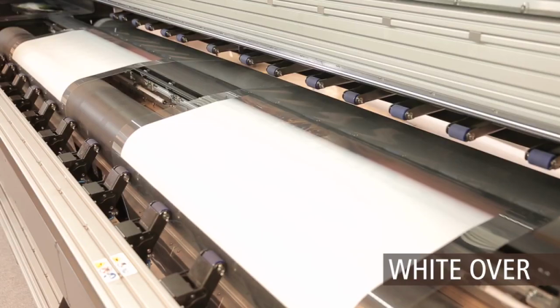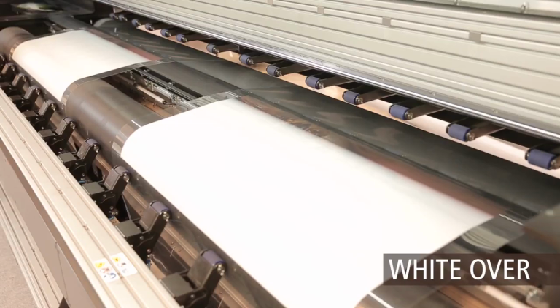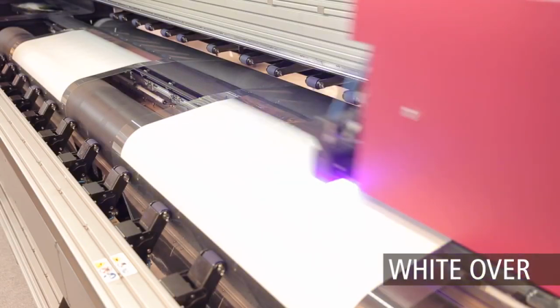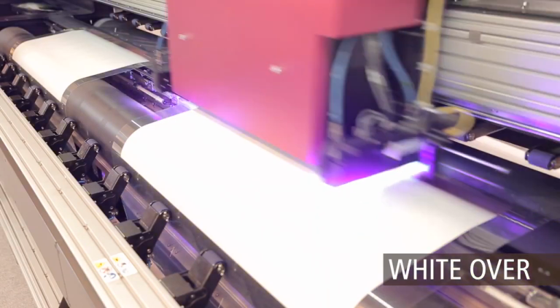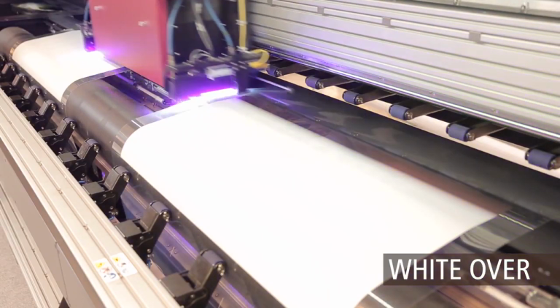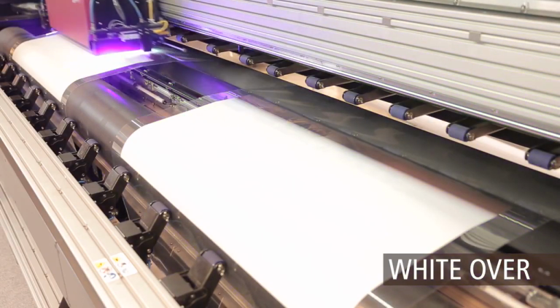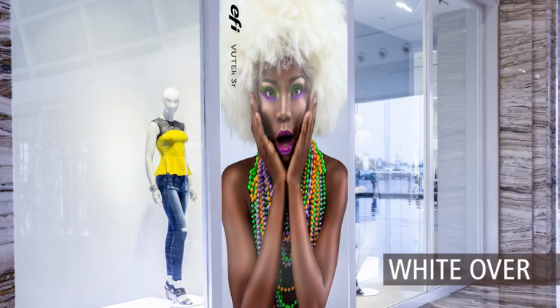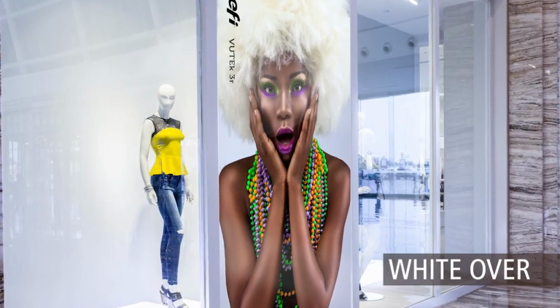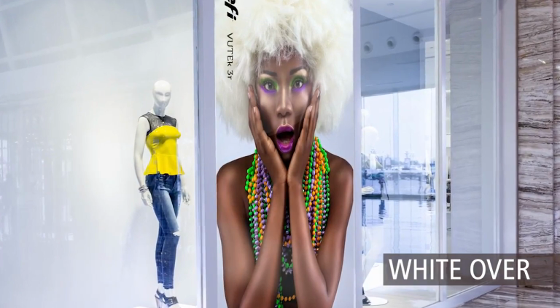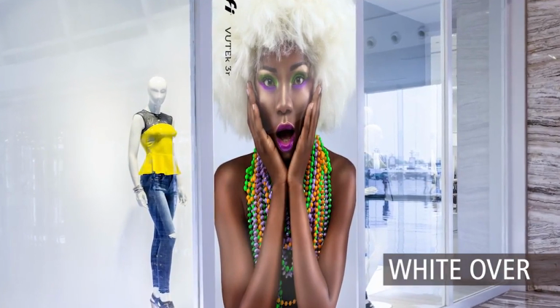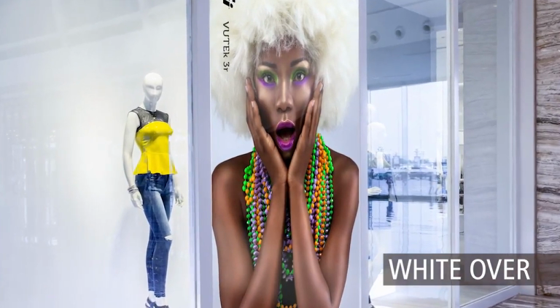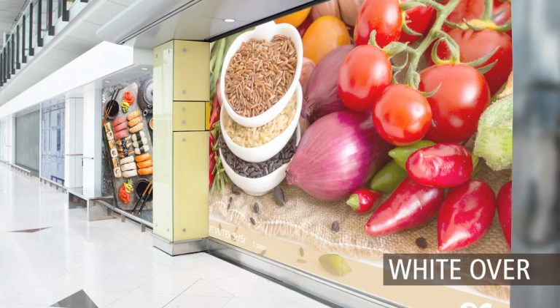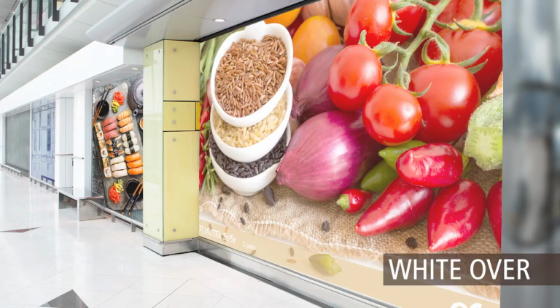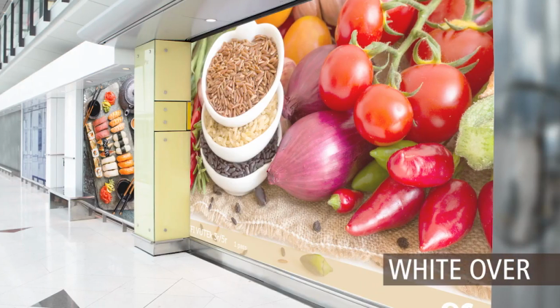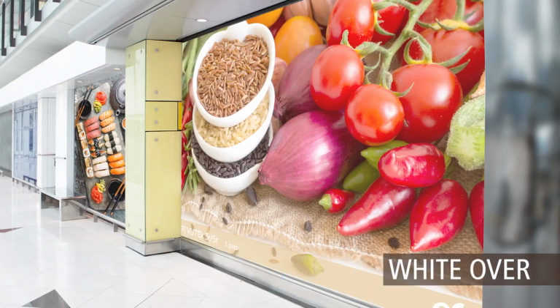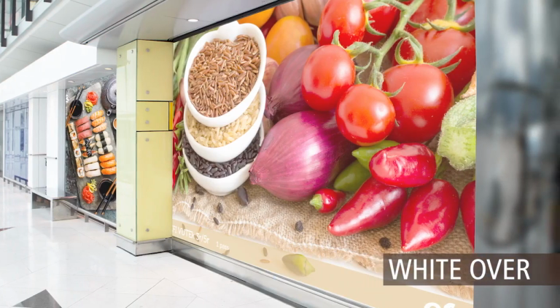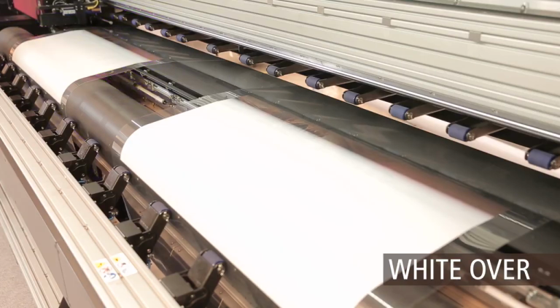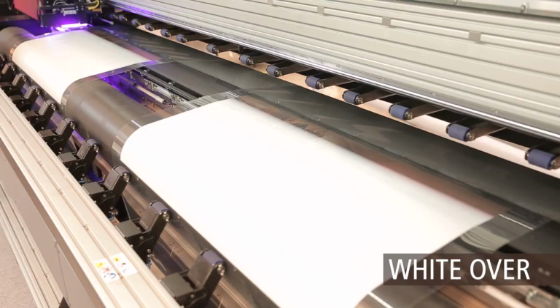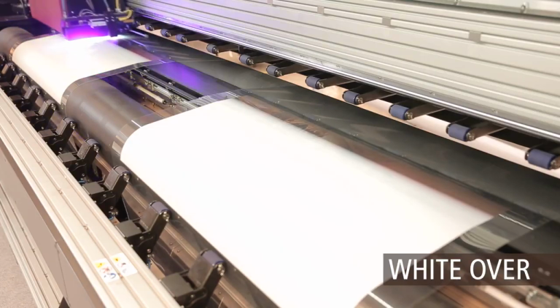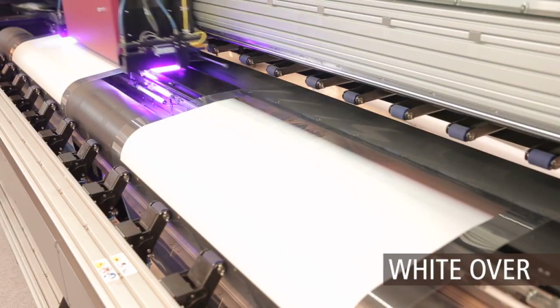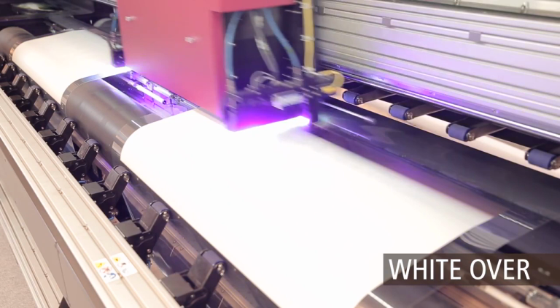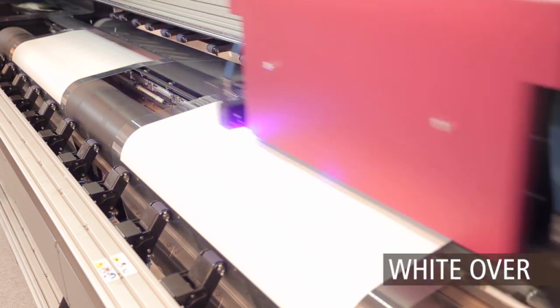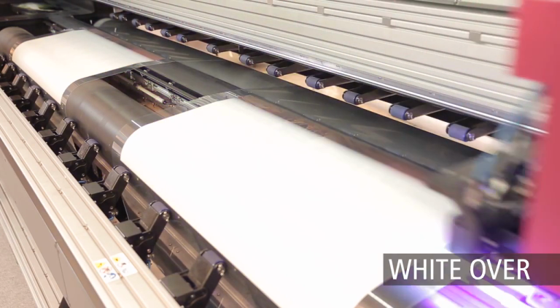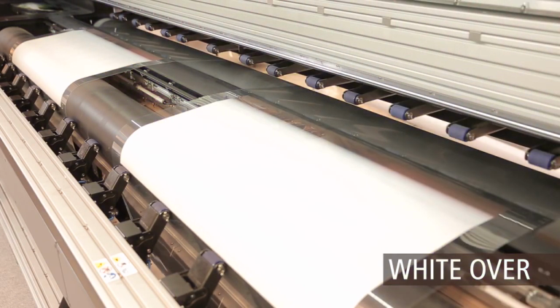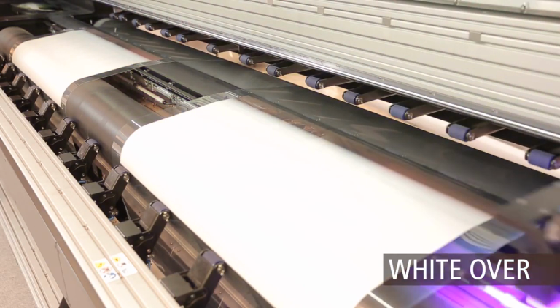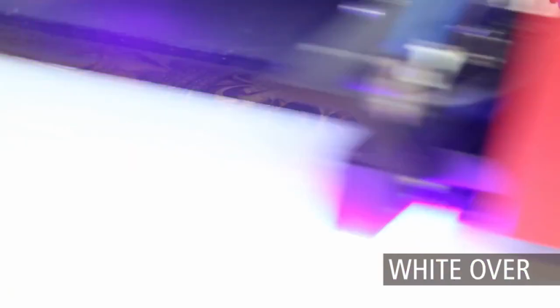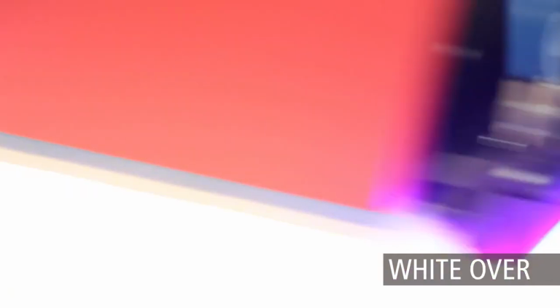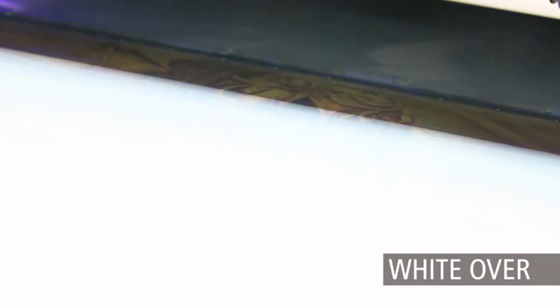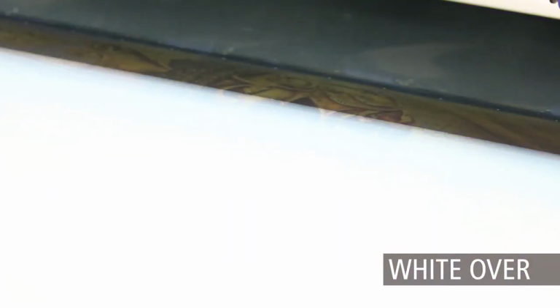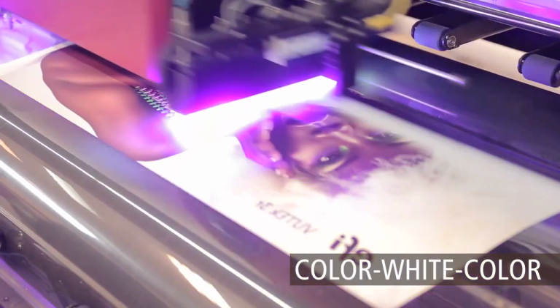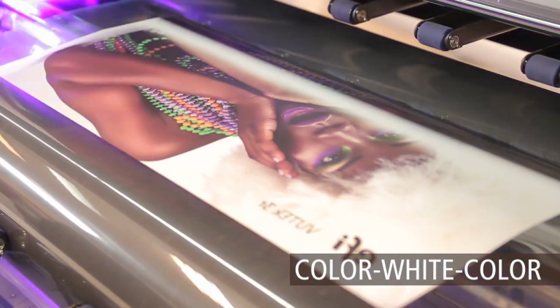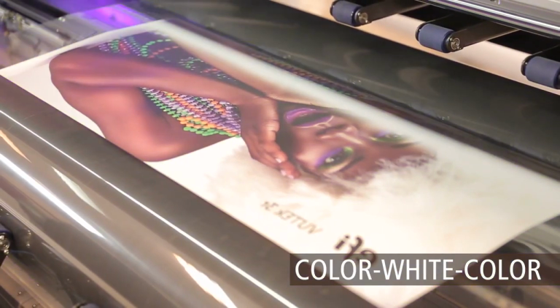White over — for reverse printing of decals and window graphics printed on clear media or static cling. White serves as a back layer for color images, providing excellent light diffusion.